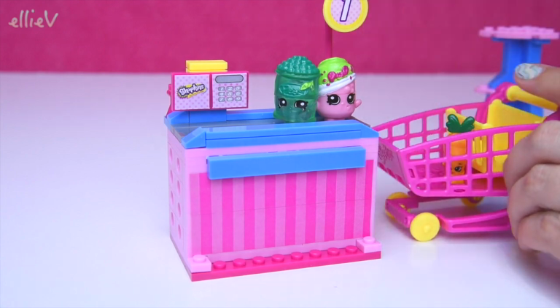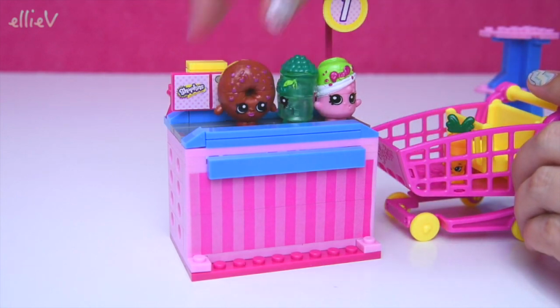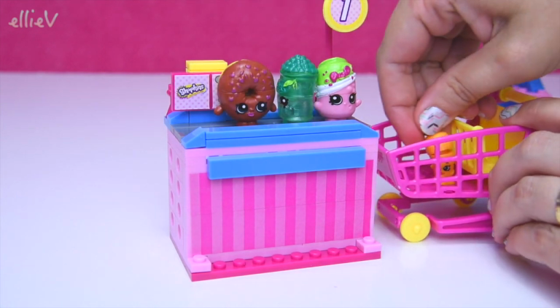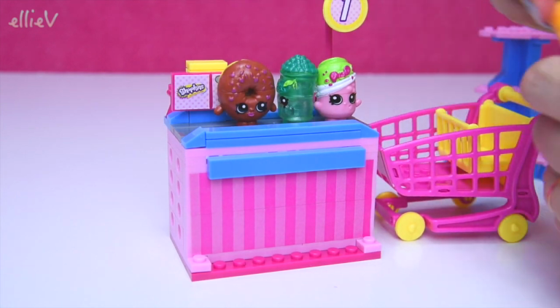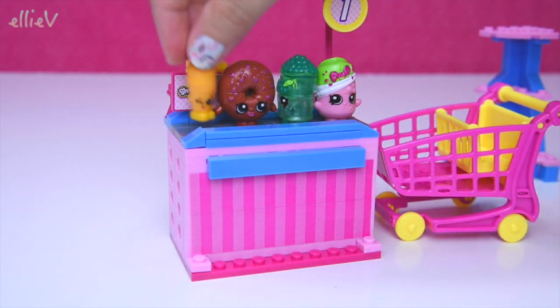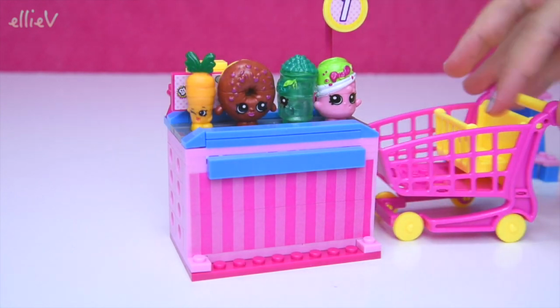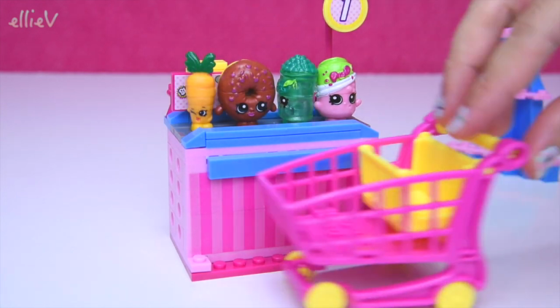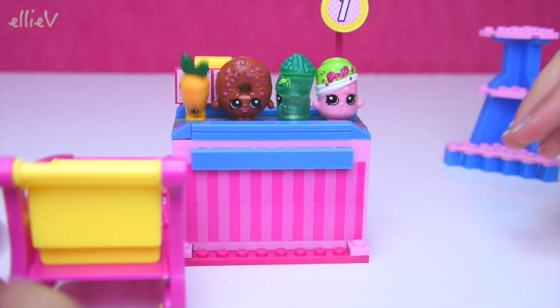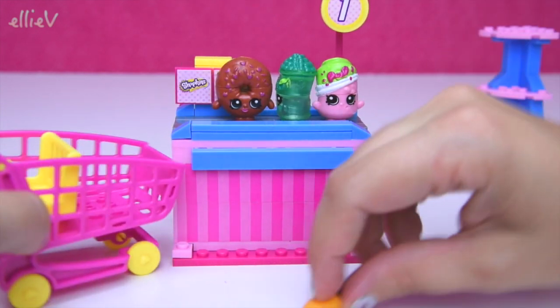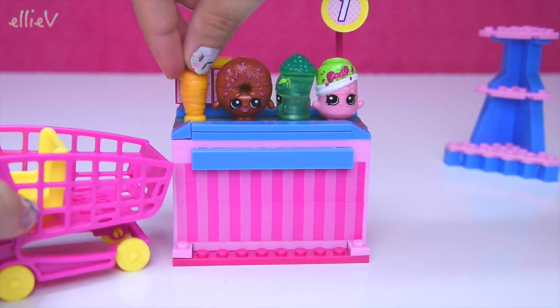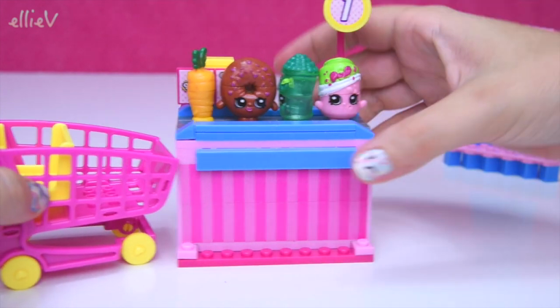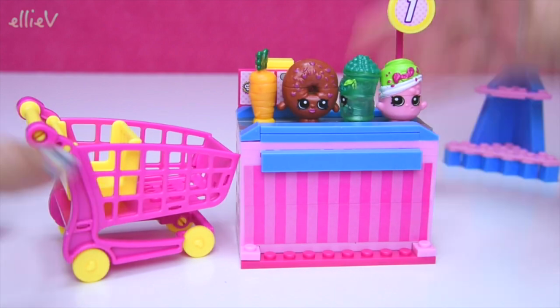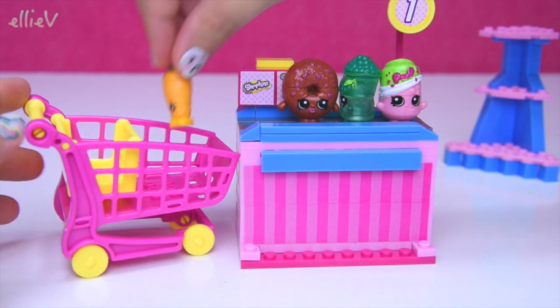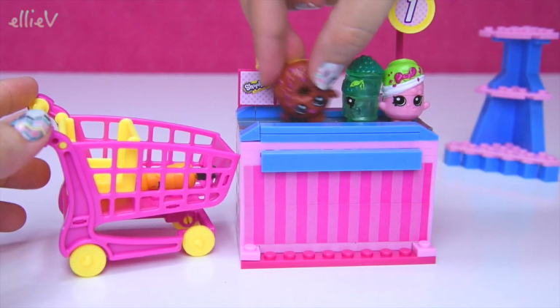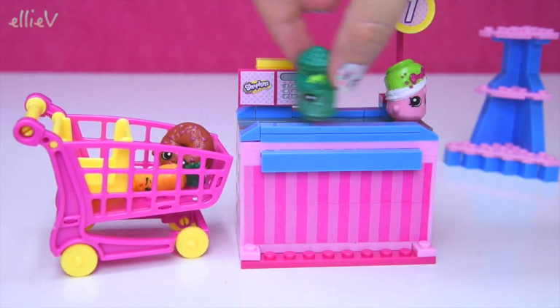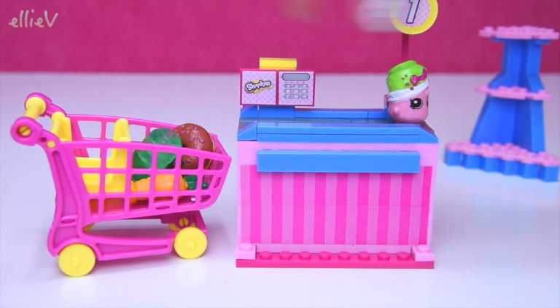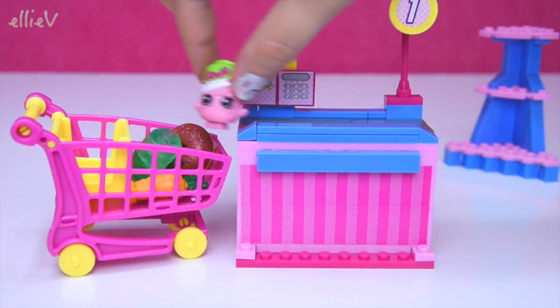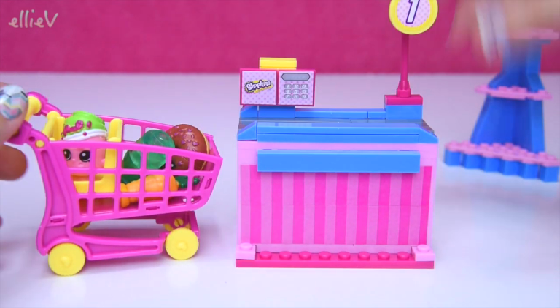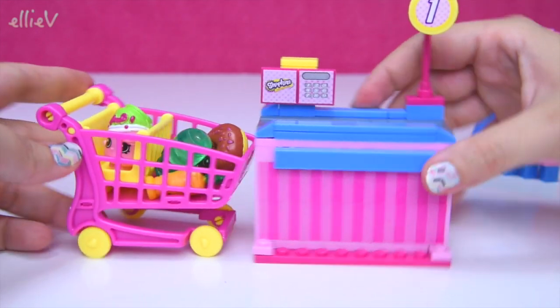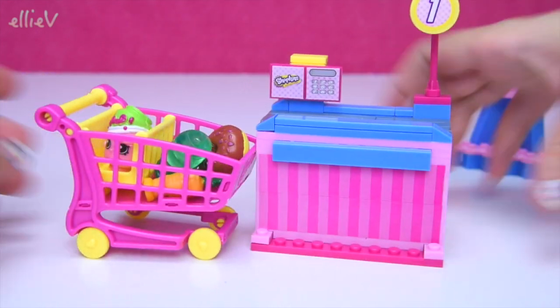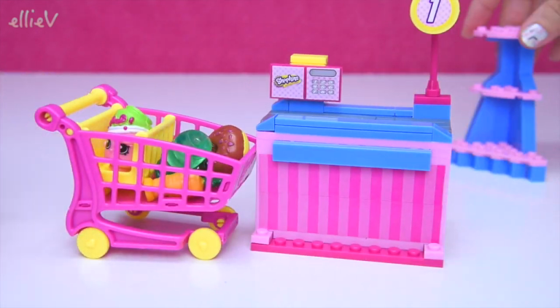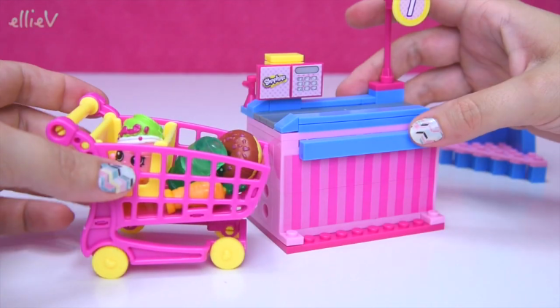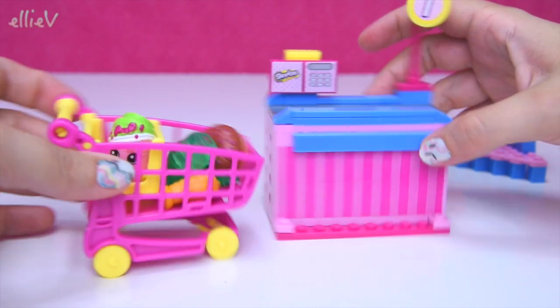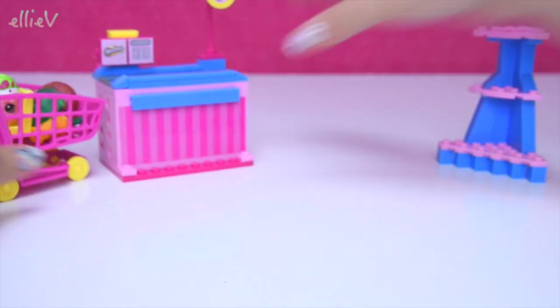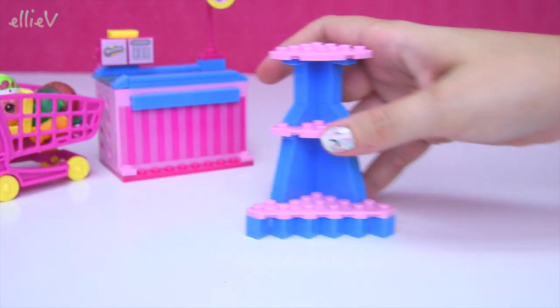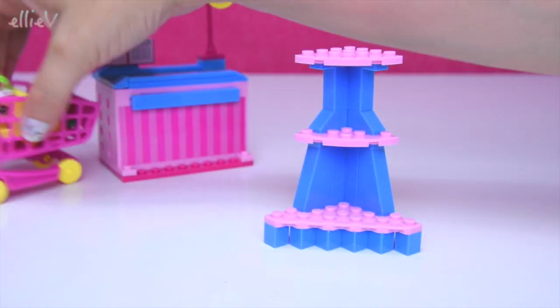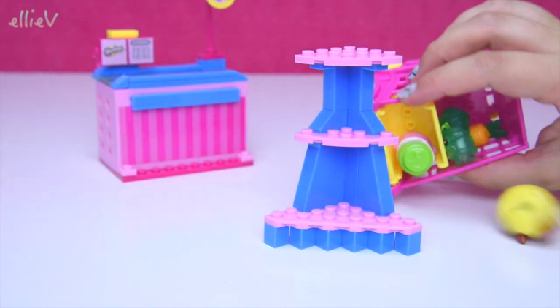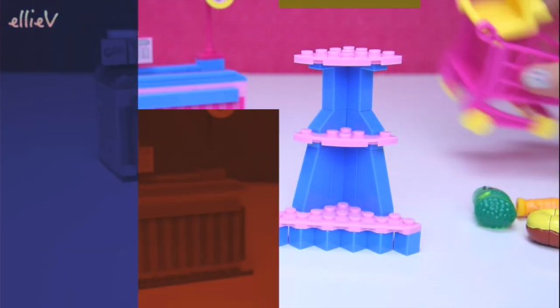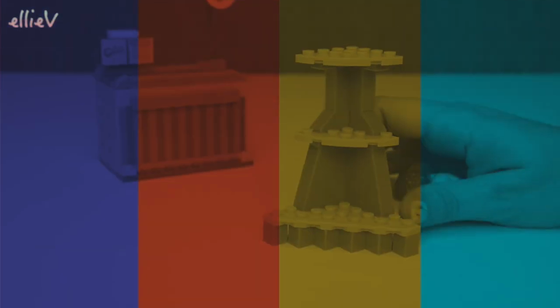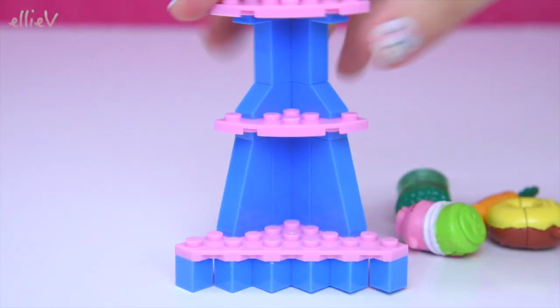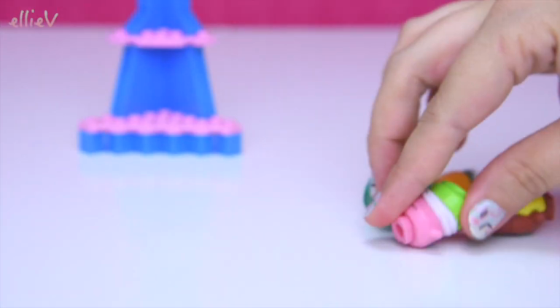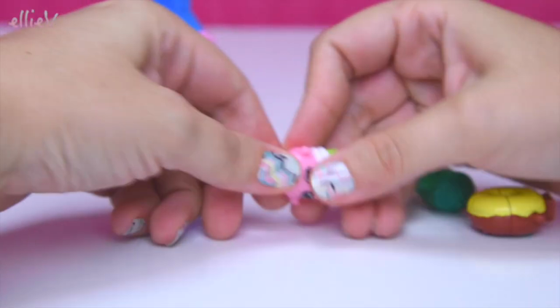So, Soda Pop, Freezy Peasy, Delish Donut and Wild Carrot — Wild Carrot is very wild! Wild Carrot just fell off and then went Bip, Bip, Bip and they can all land in the shopping cart. Voila — look! None of their heads are banged anymore as they fall off the bottom.